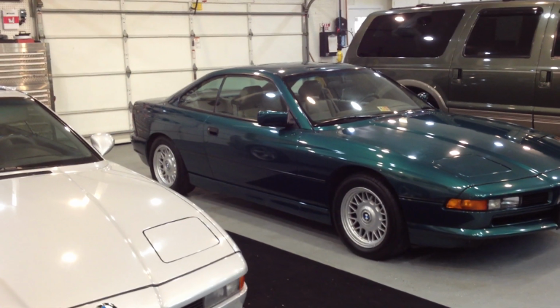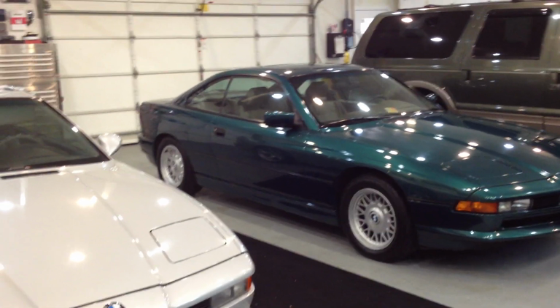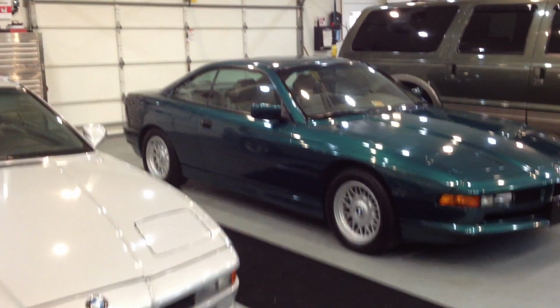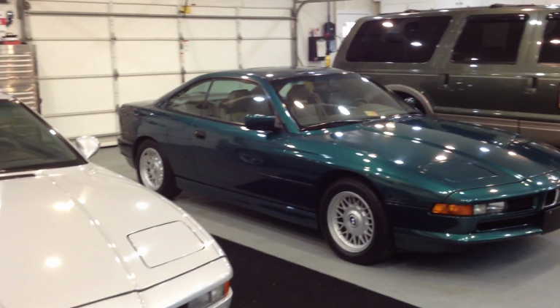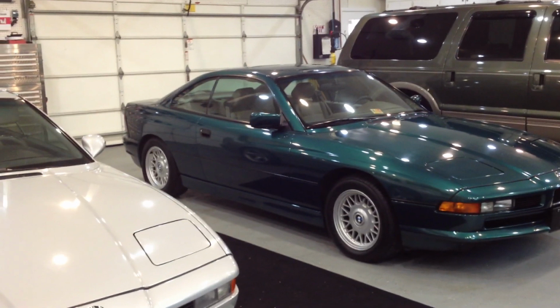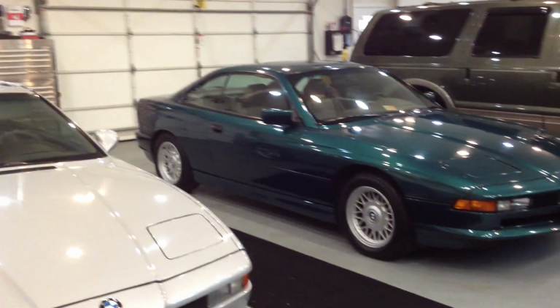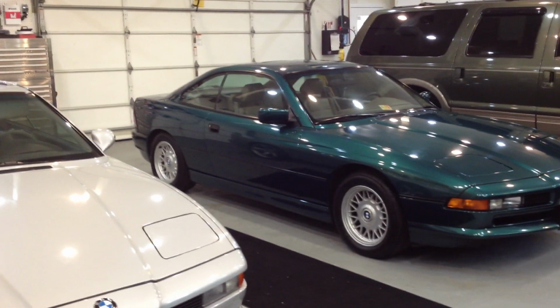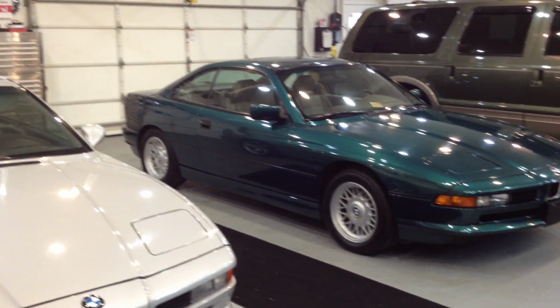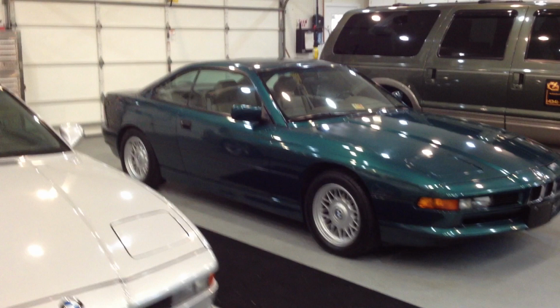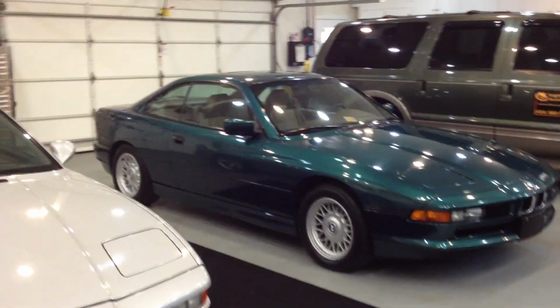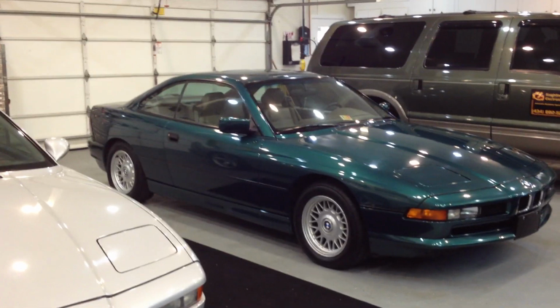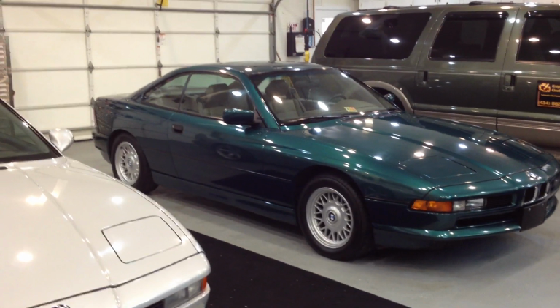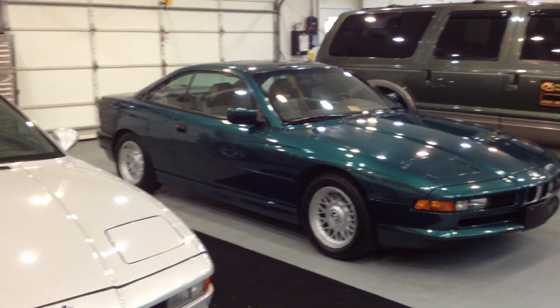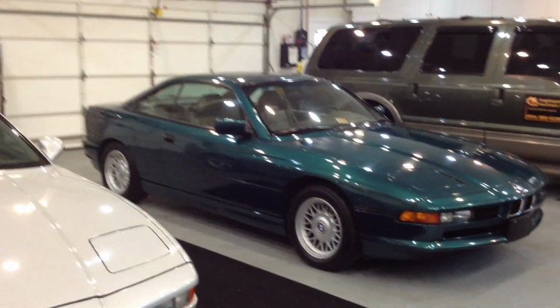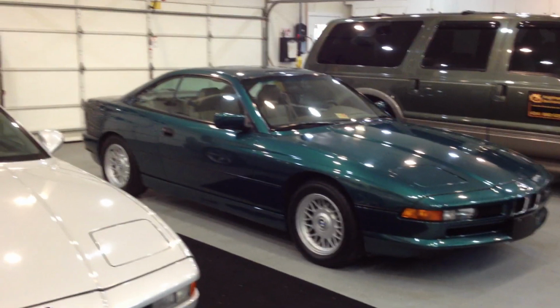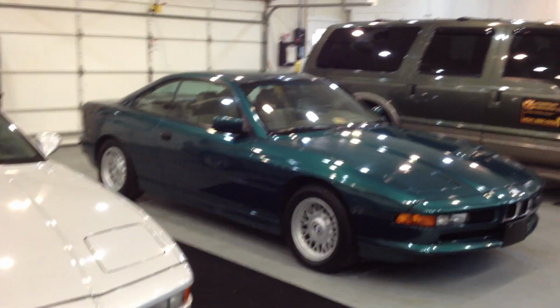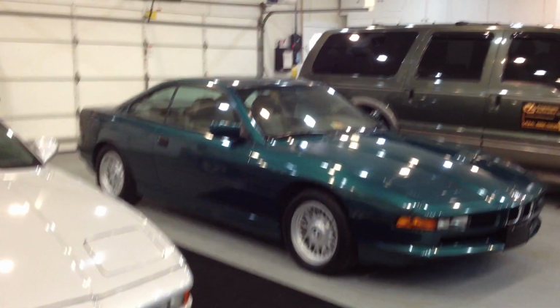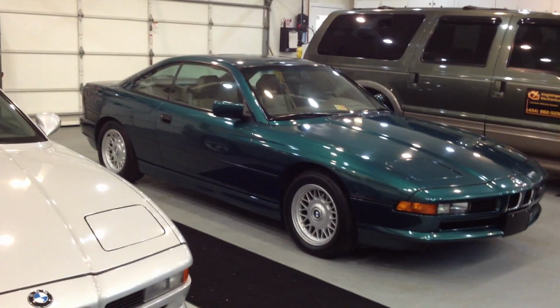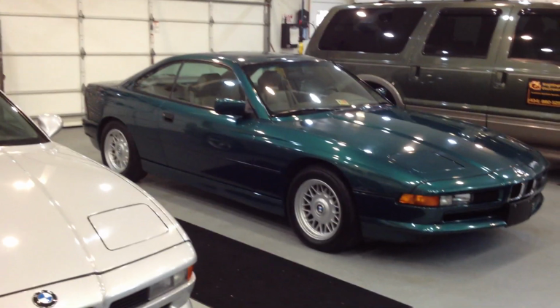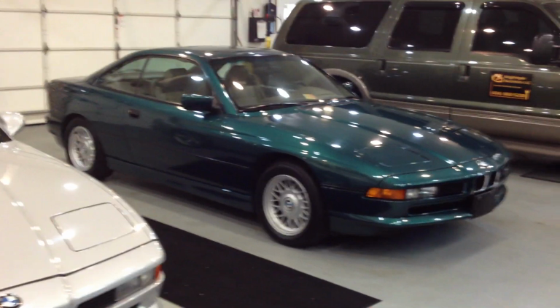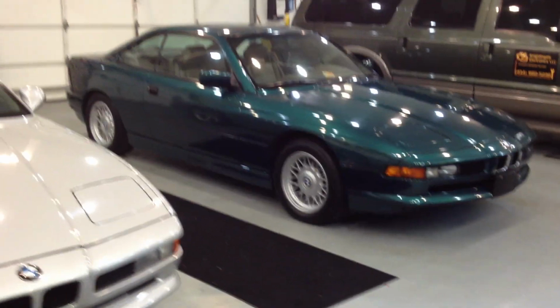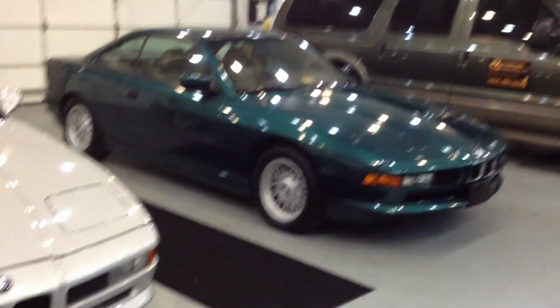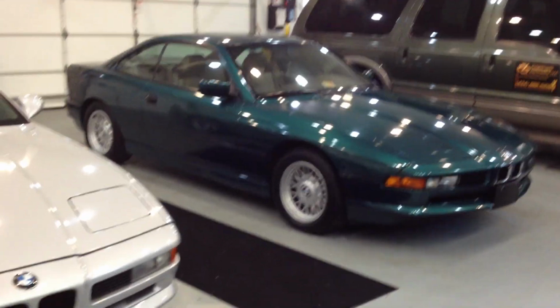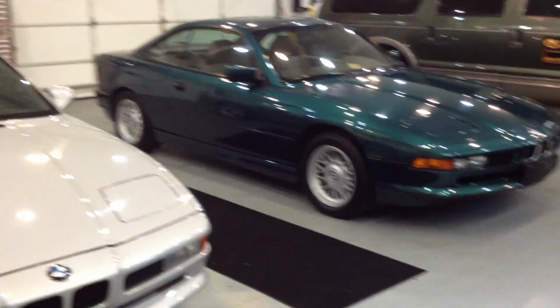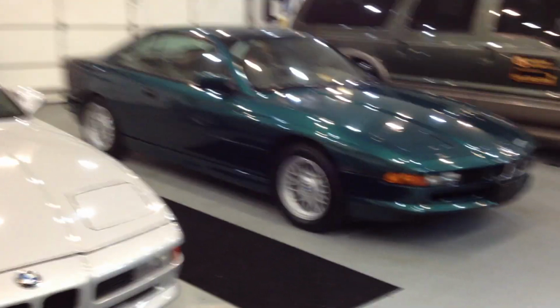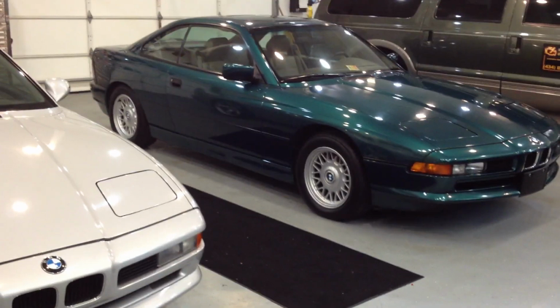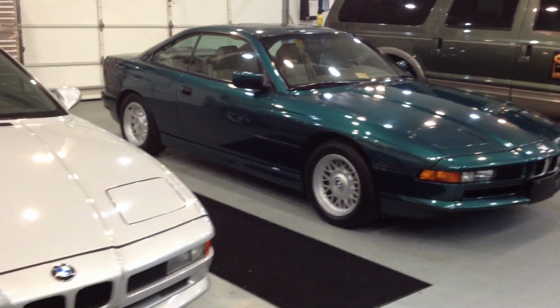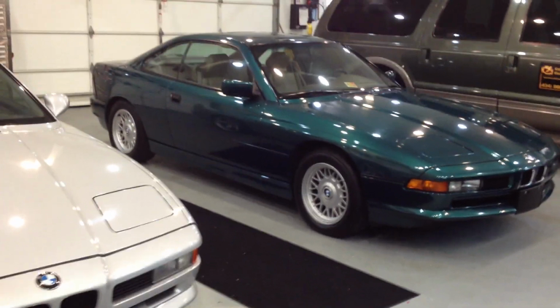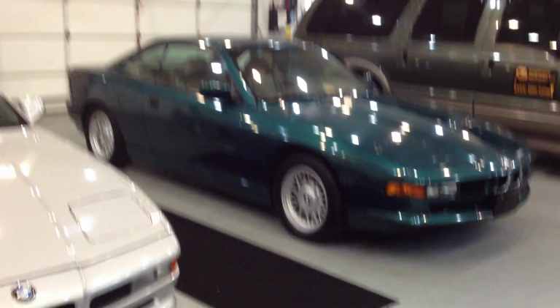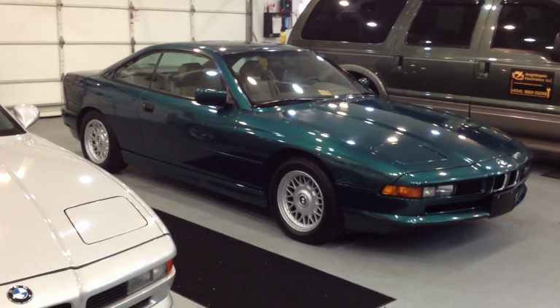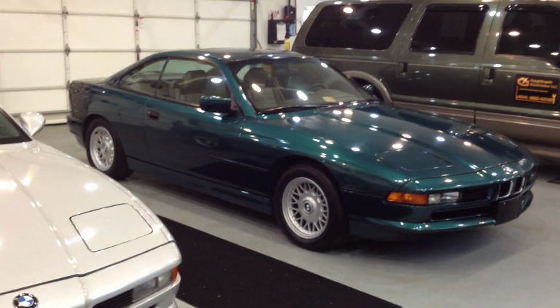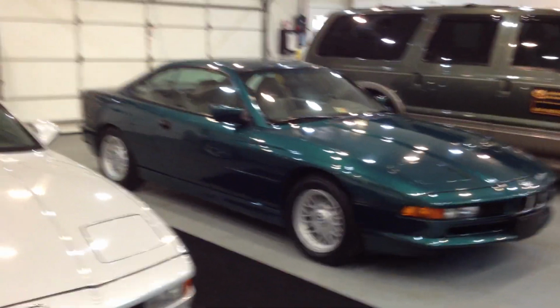Welcome and thank you for looking at my BMW 850i for sale. I will try and show as much detail as possible with my camera phone, as you see it sitting here in the garage.